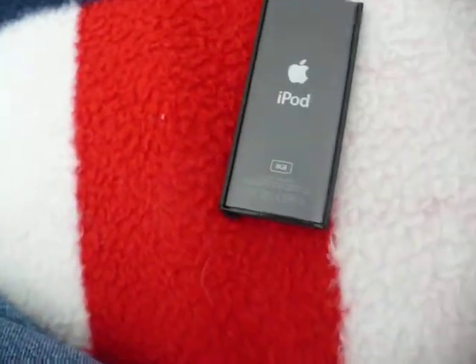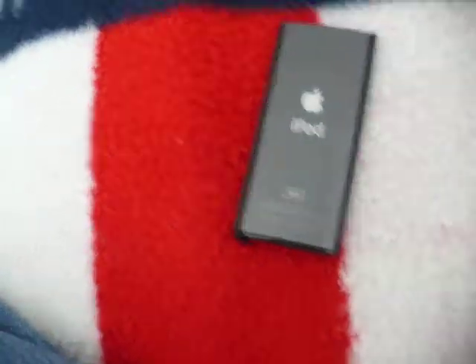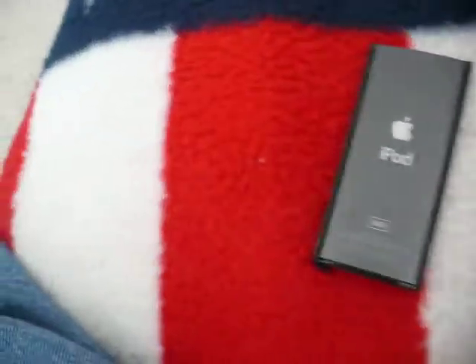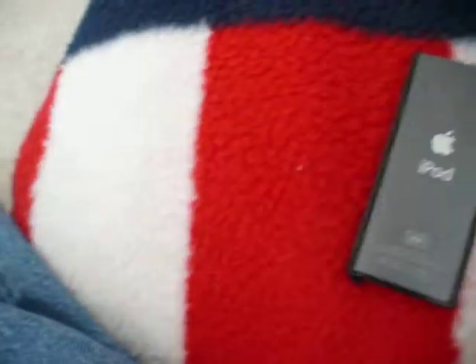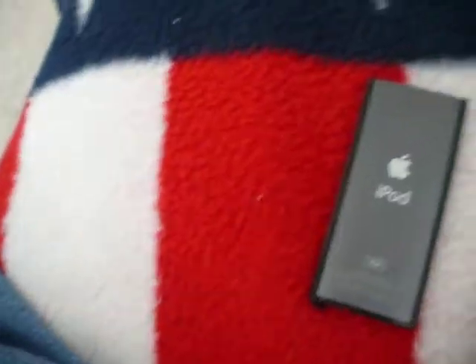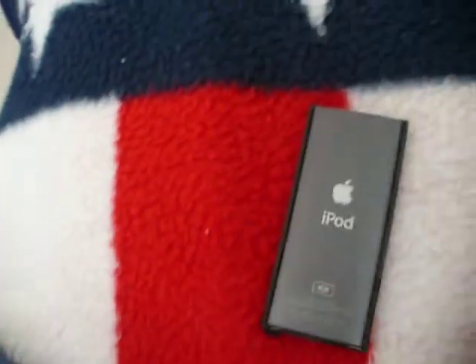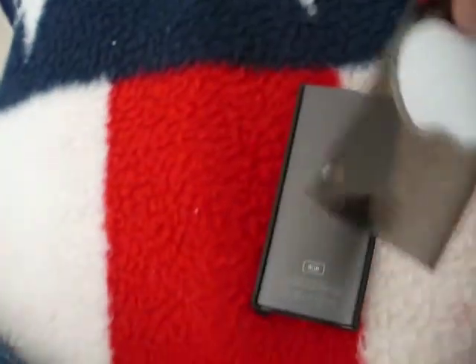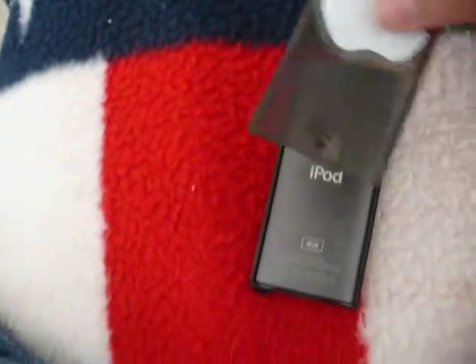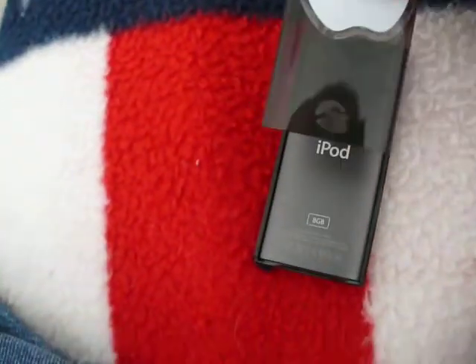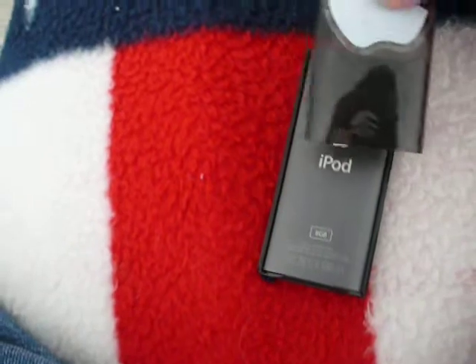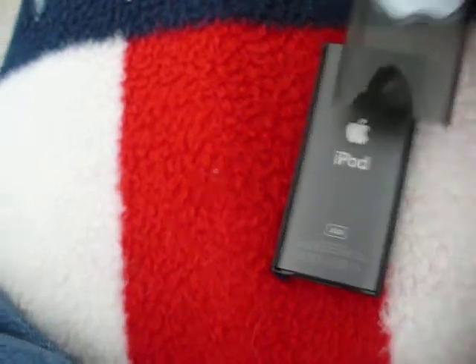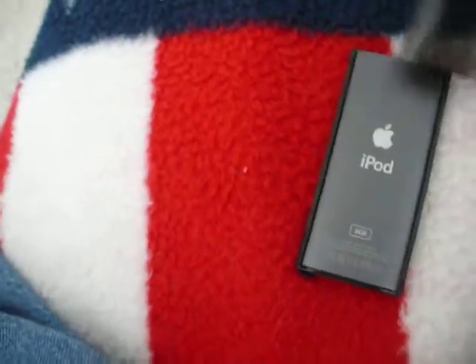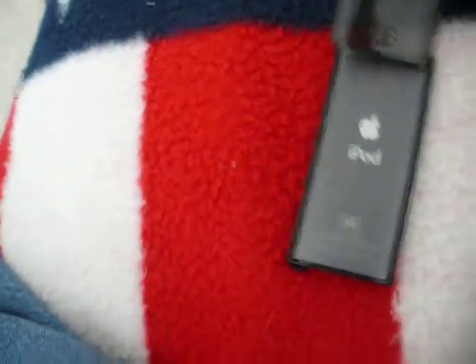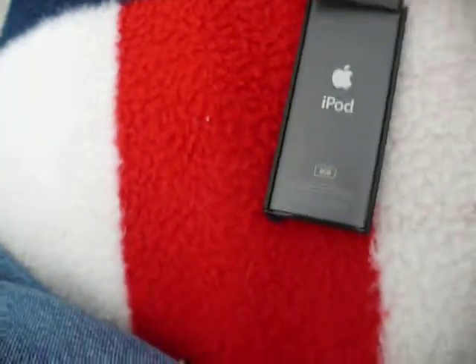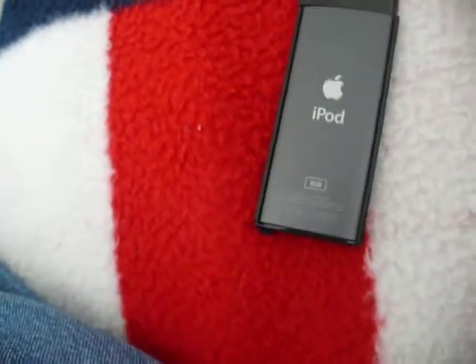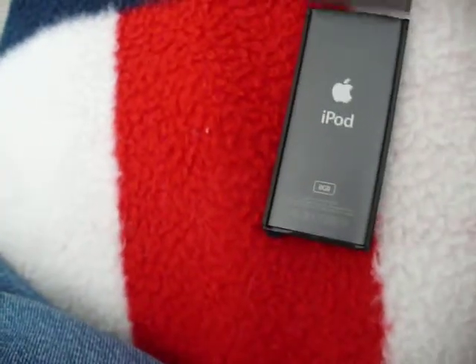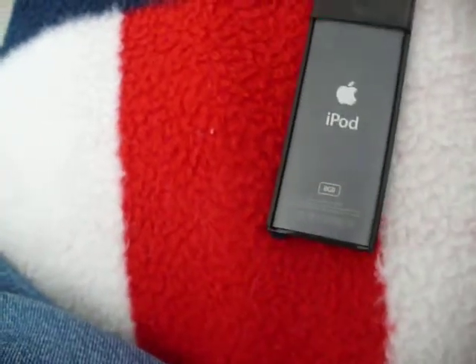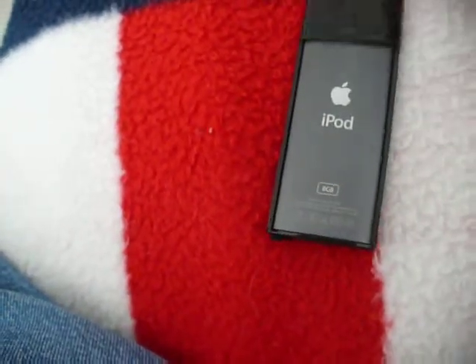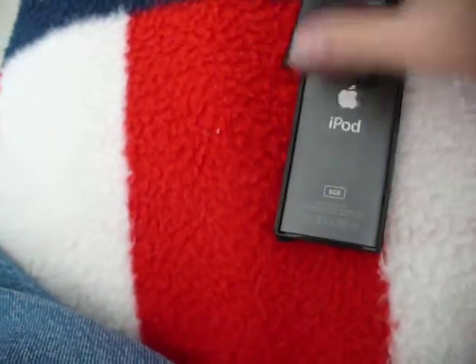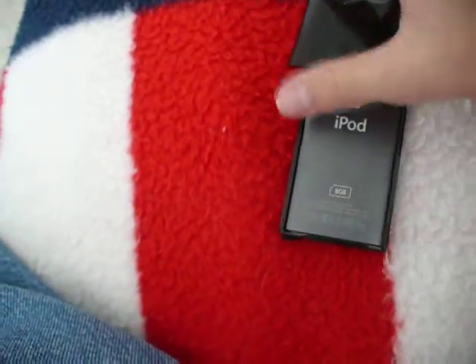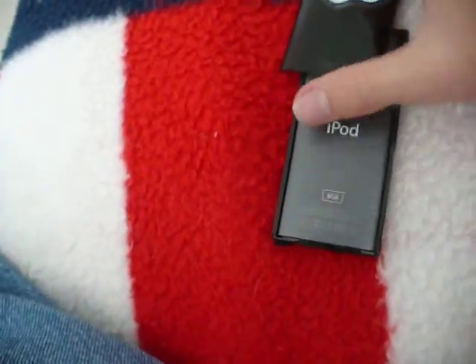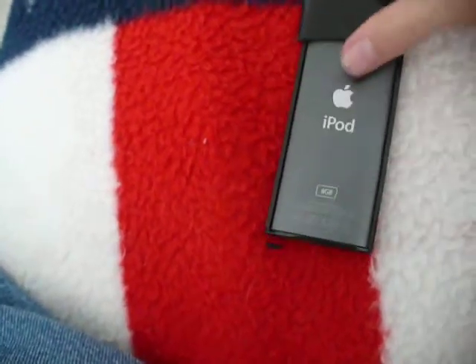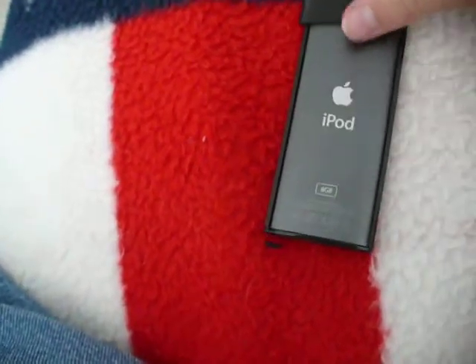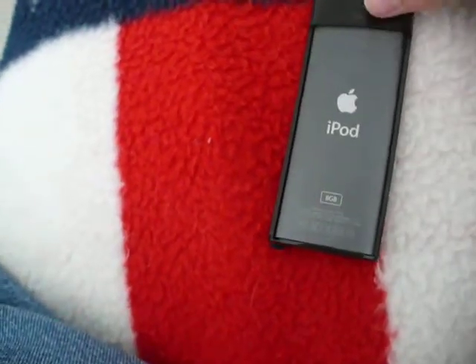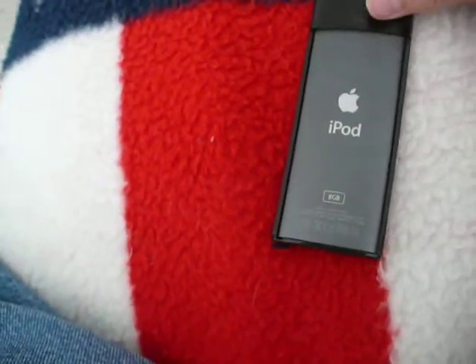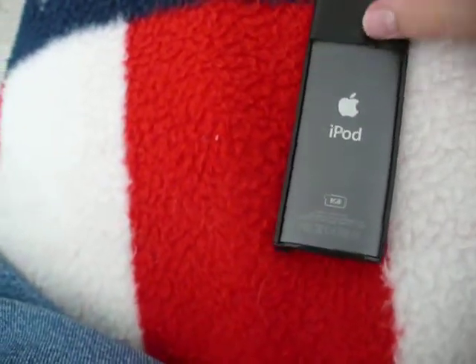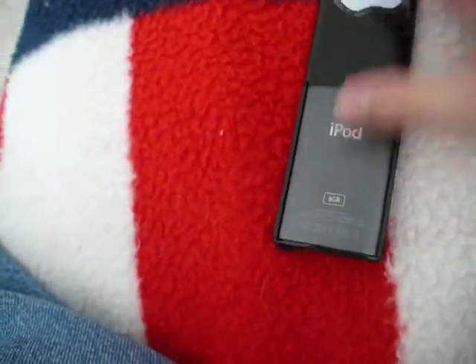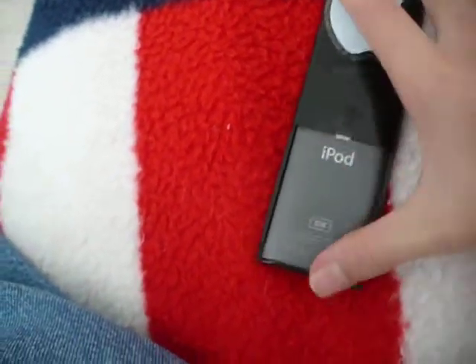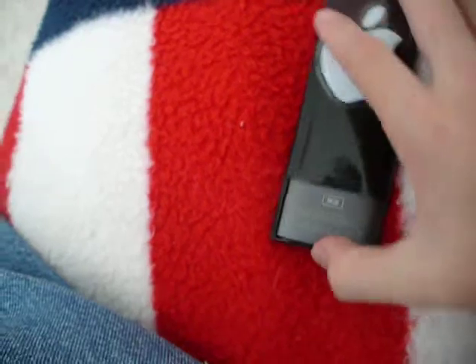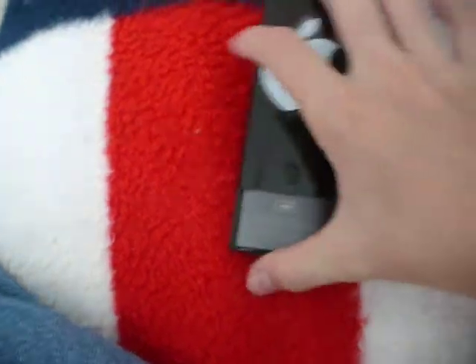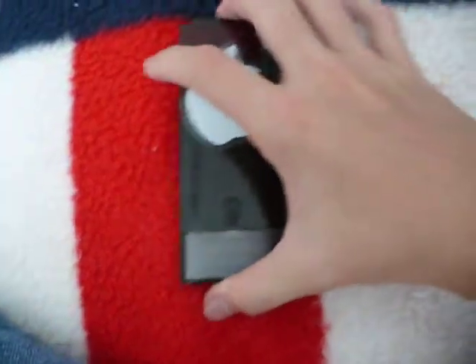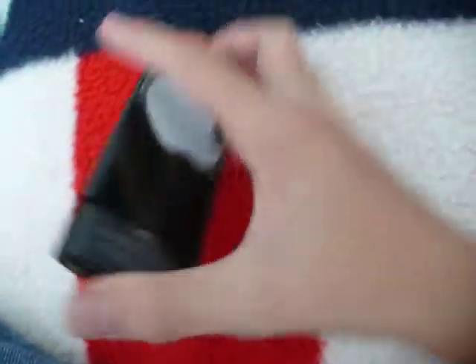I've even seen a couple metal cases — they're aluminum. And I almost bought one, but it was a lot of money.